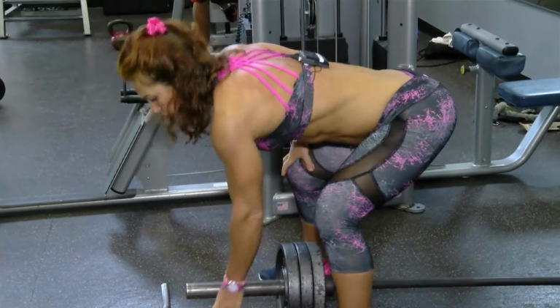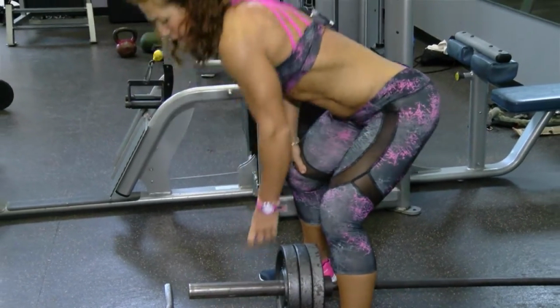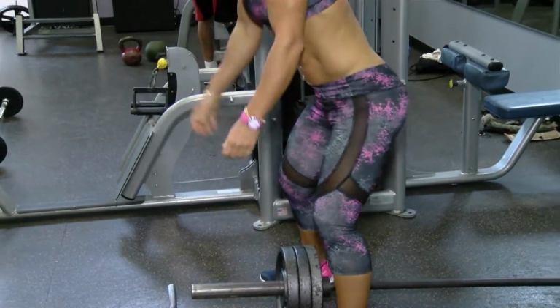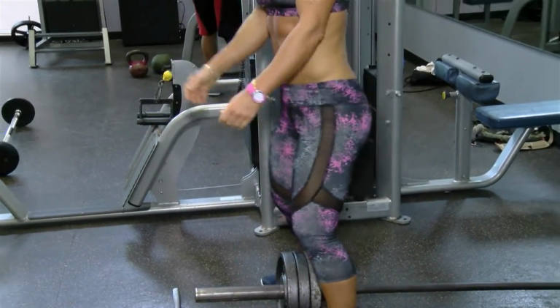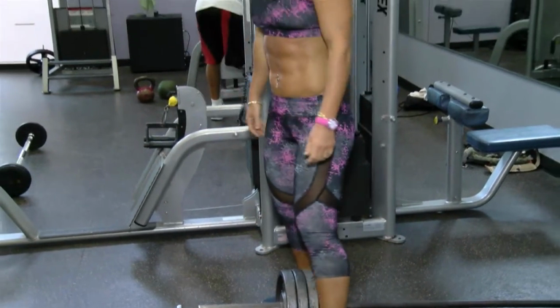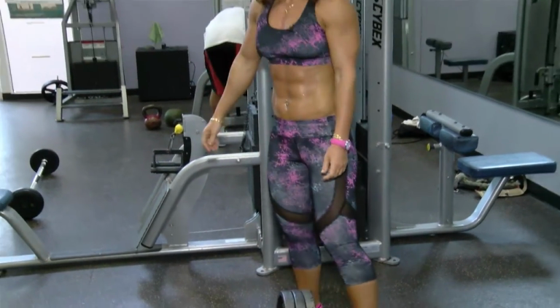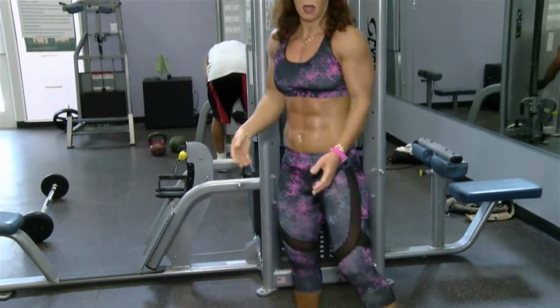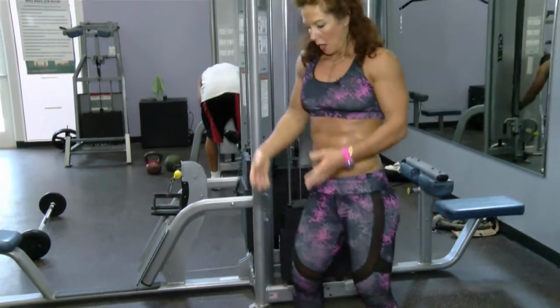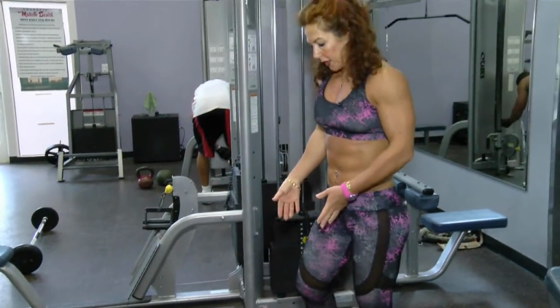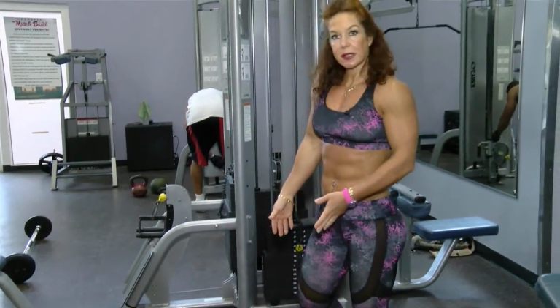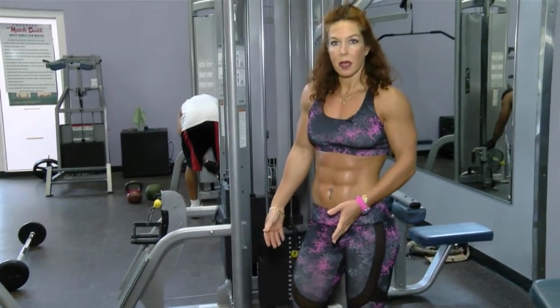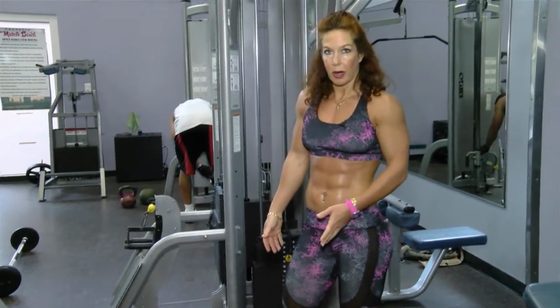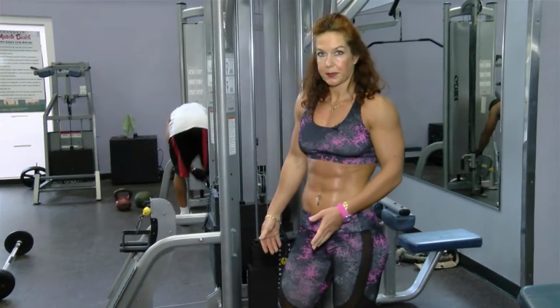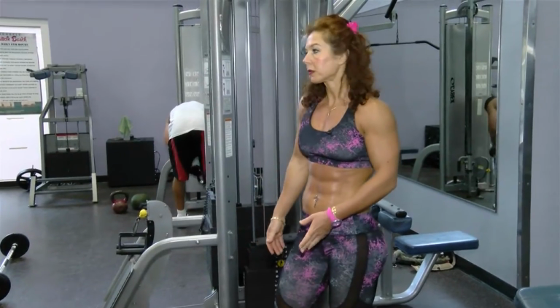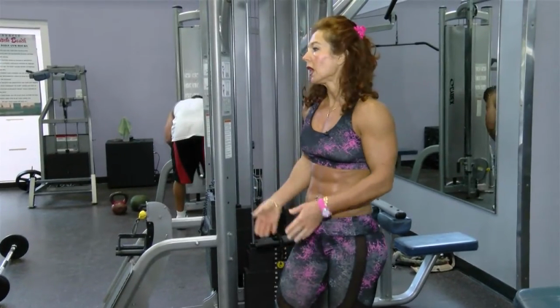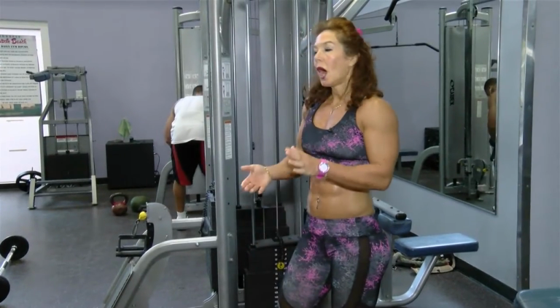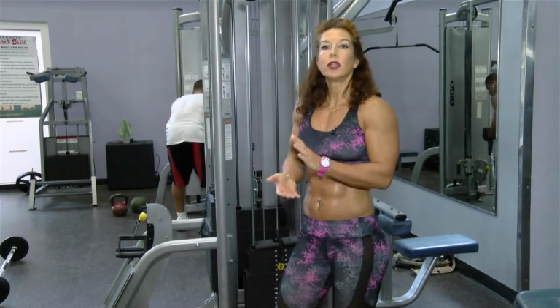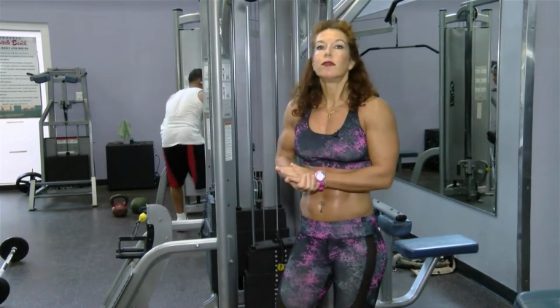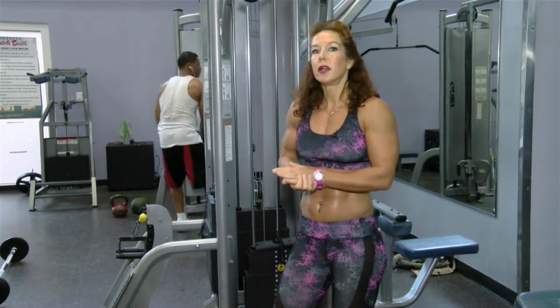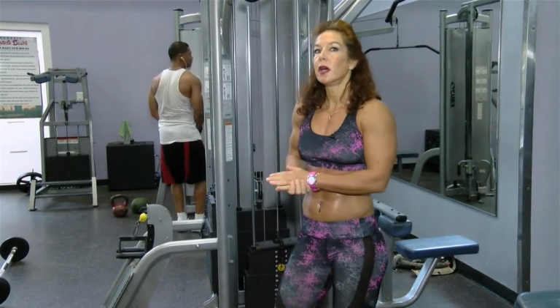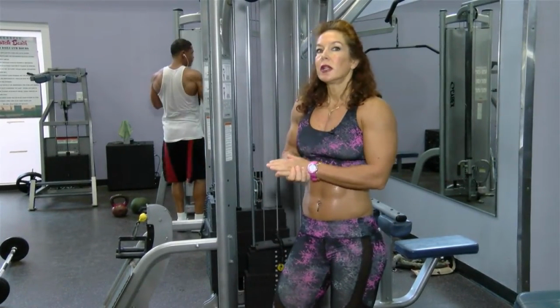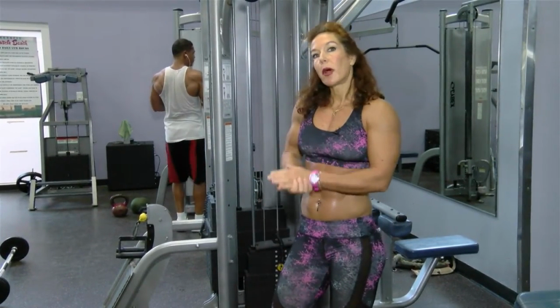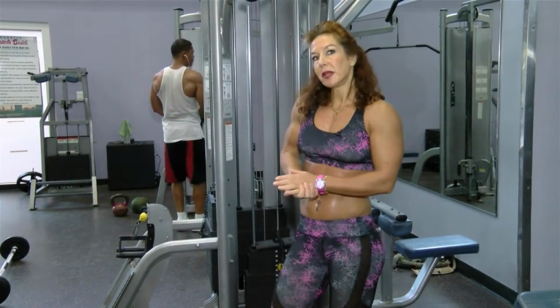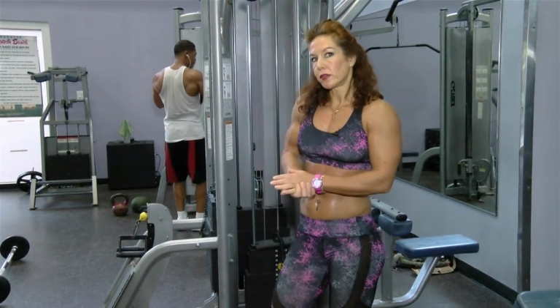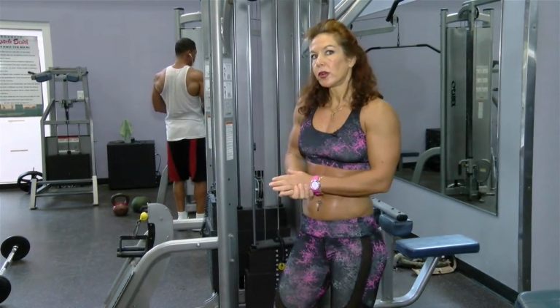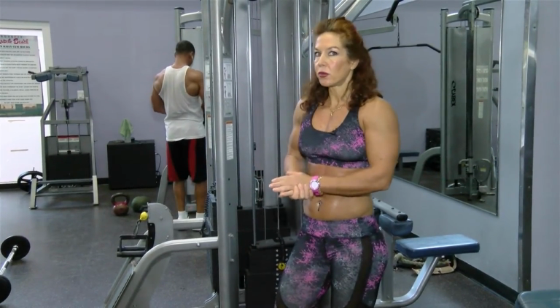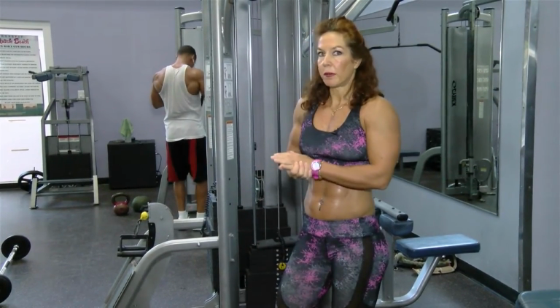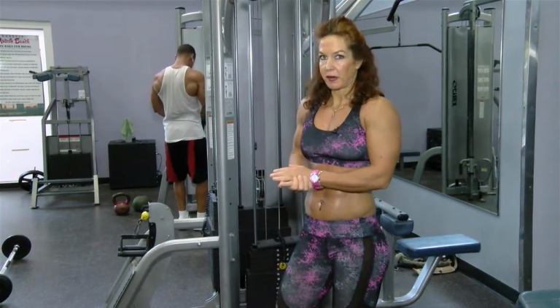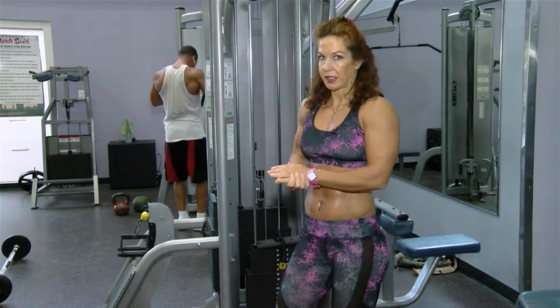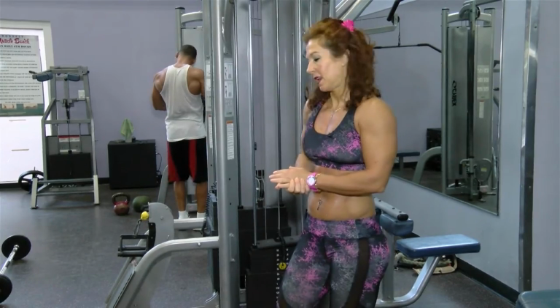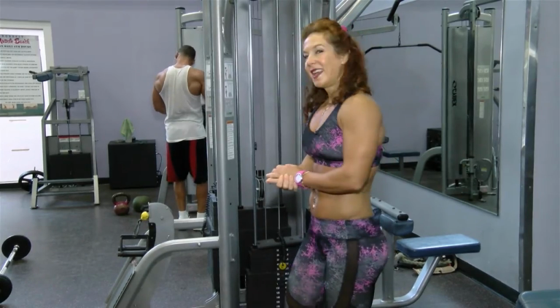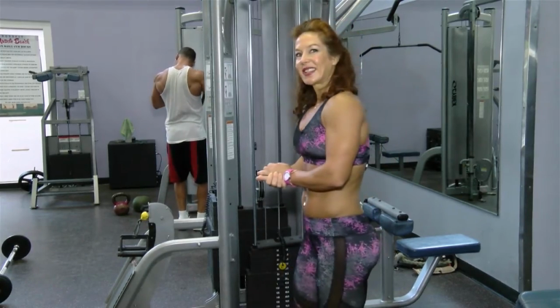So those are a few variations you can use with this bar. I'm going to move on to a barbell bent-over row — another one of my favorites. Let's go.